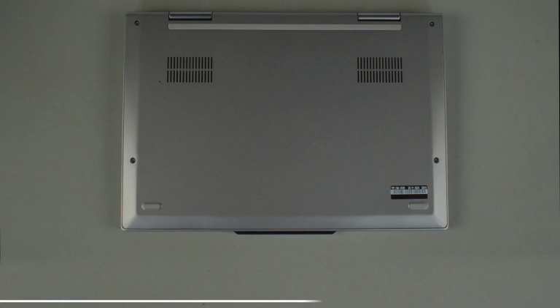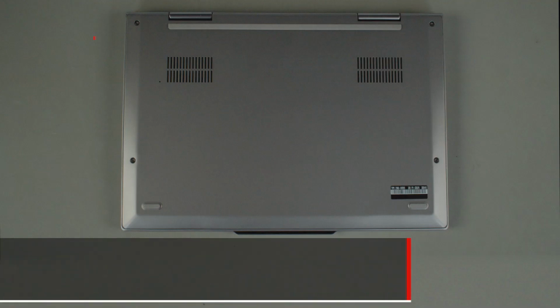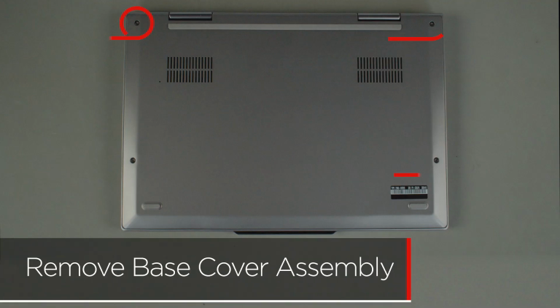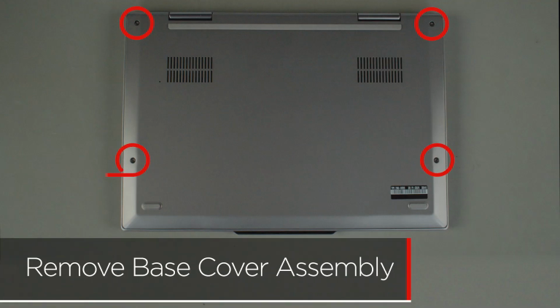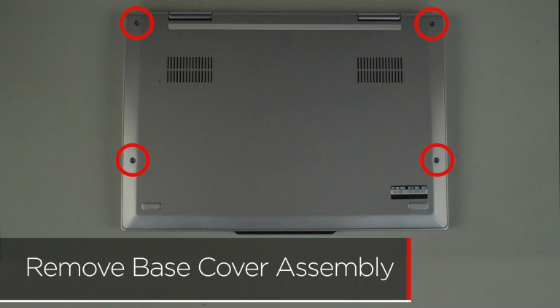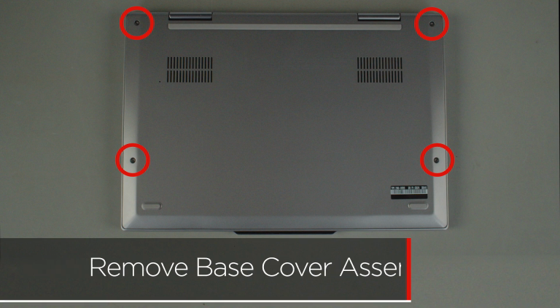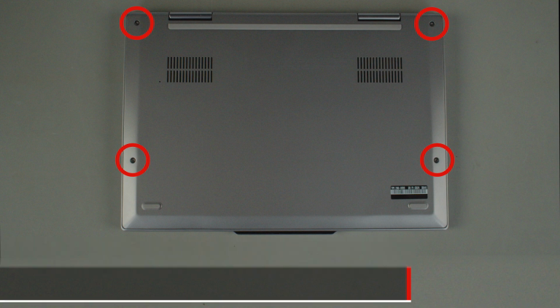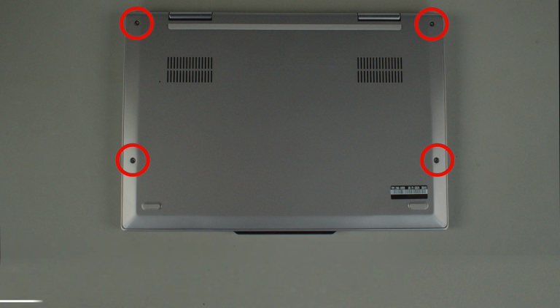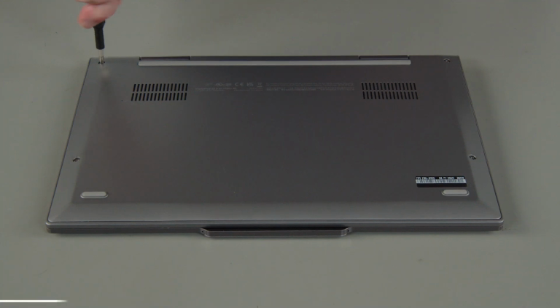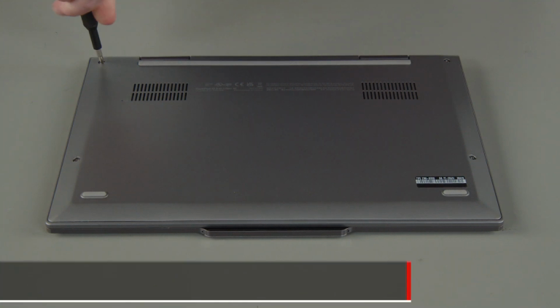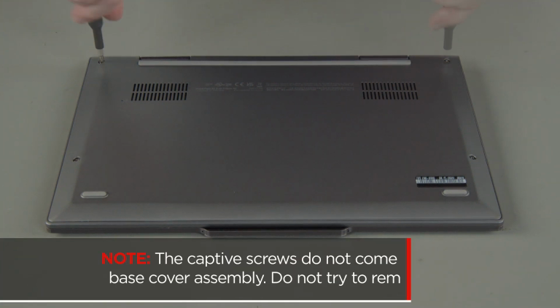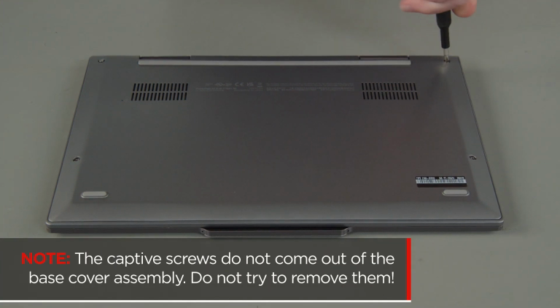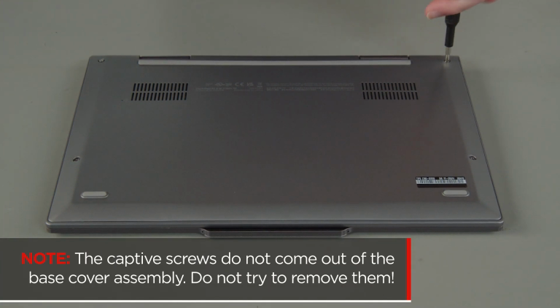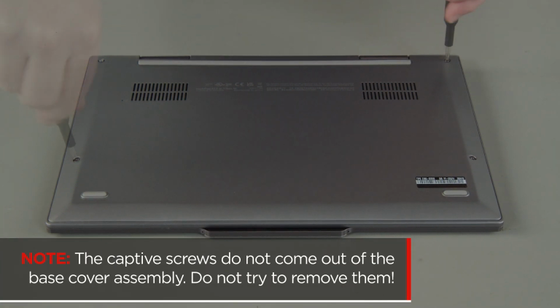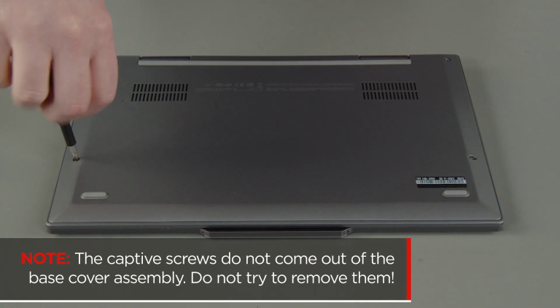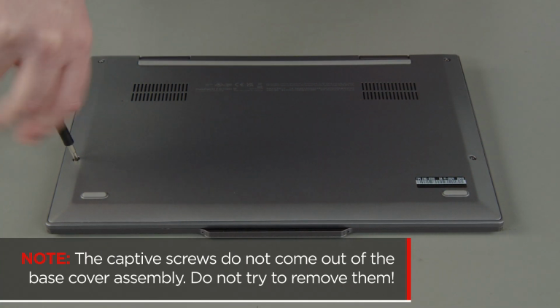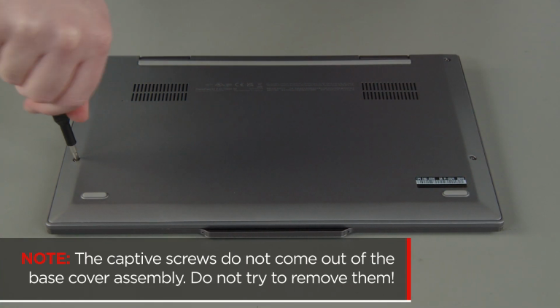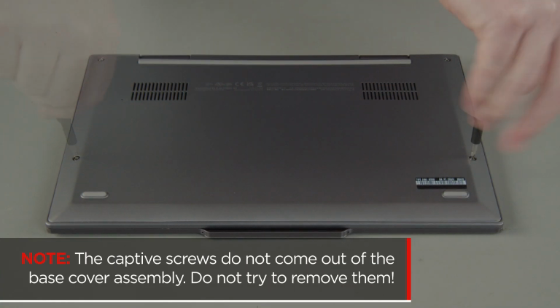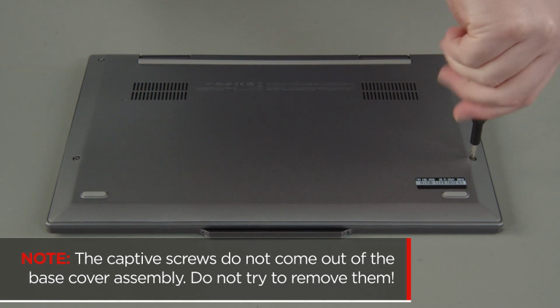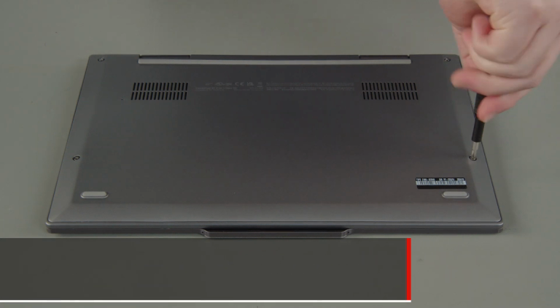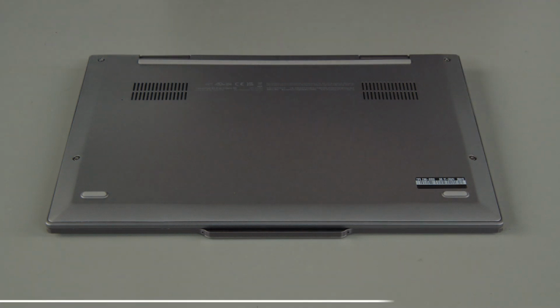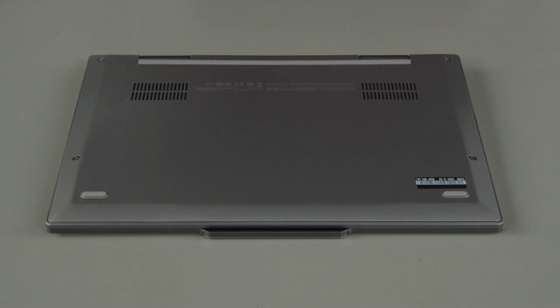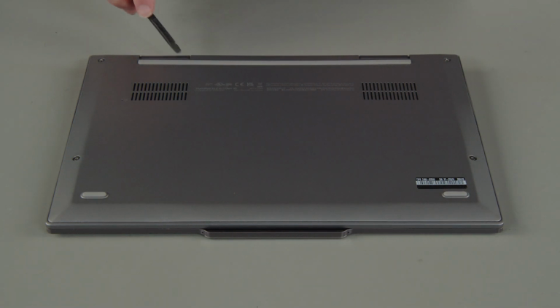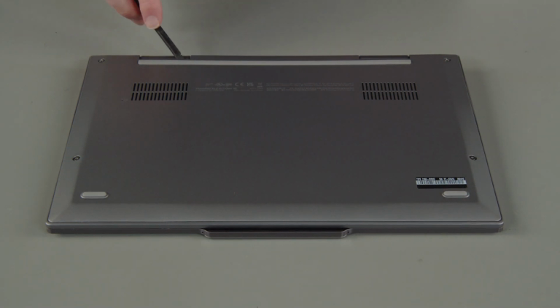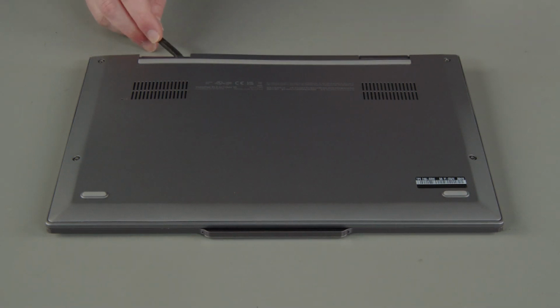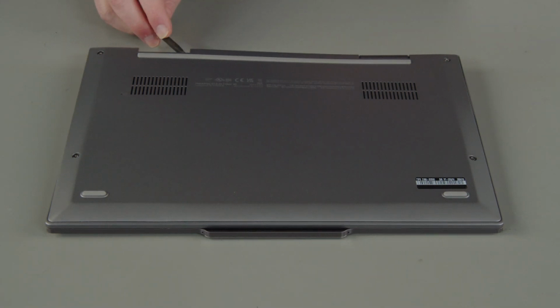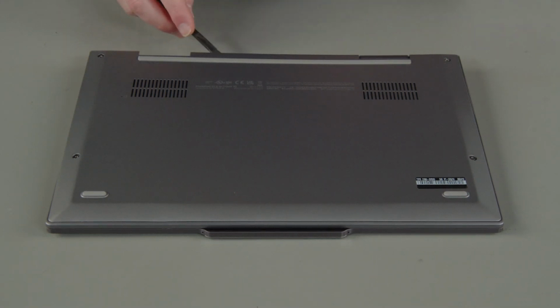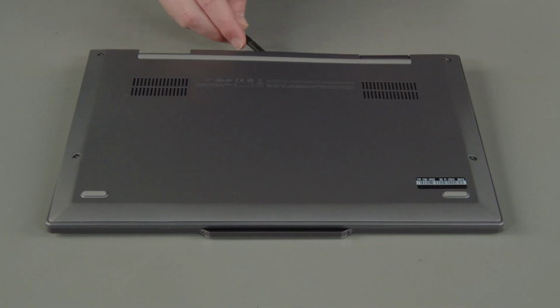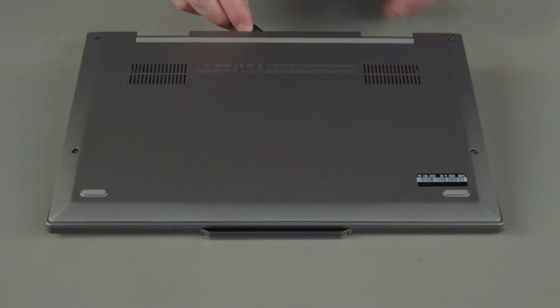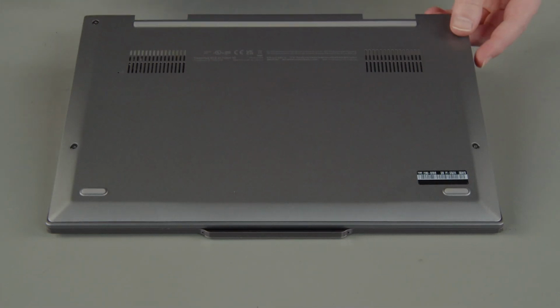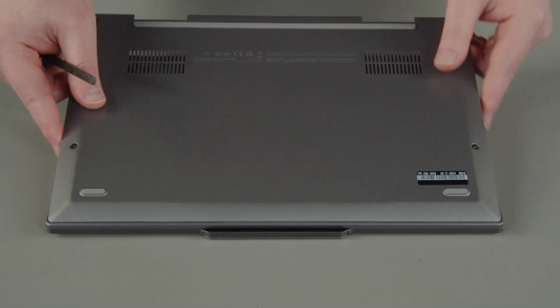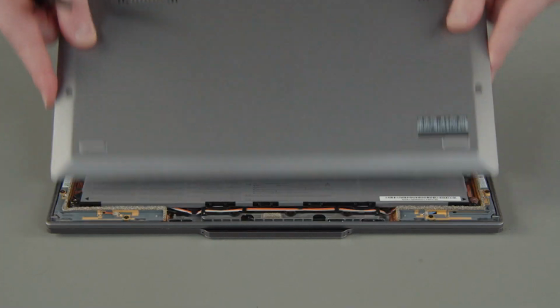Loosen the four captive screws on the bottom of the system. The captive screws do not come out of the base cover assembly — do not try to remove them. Starting at the hinges, use a non-metallic pry tool to unclip the cover and remove it from the system.